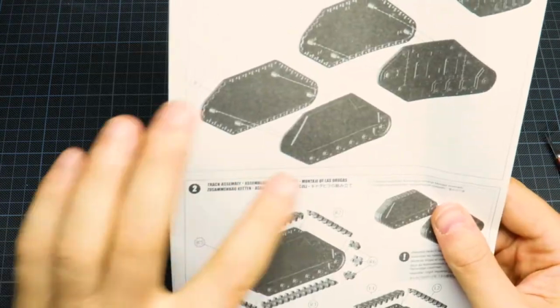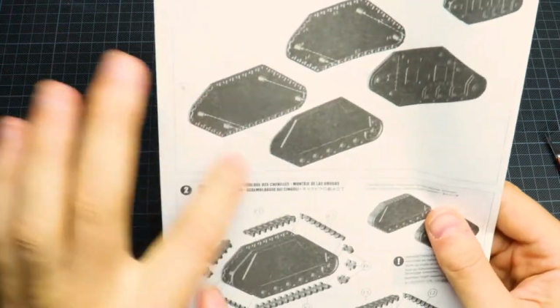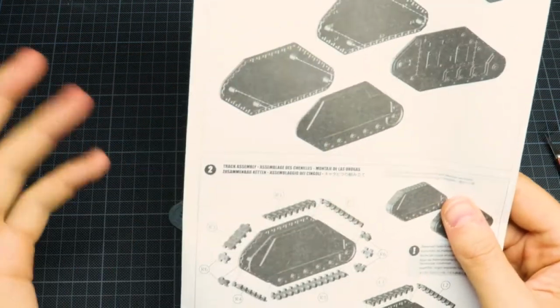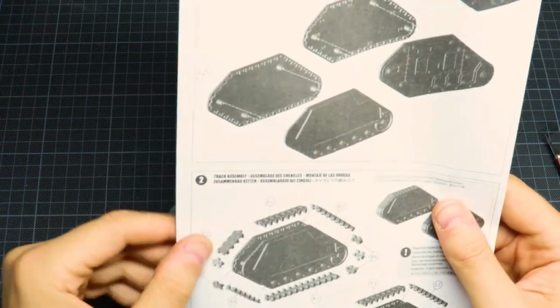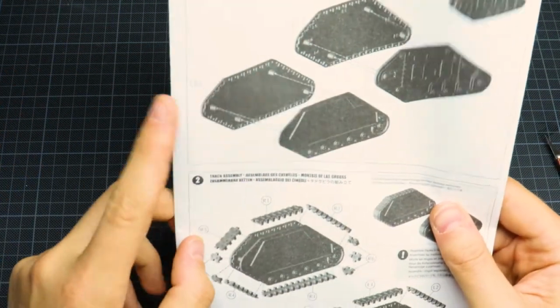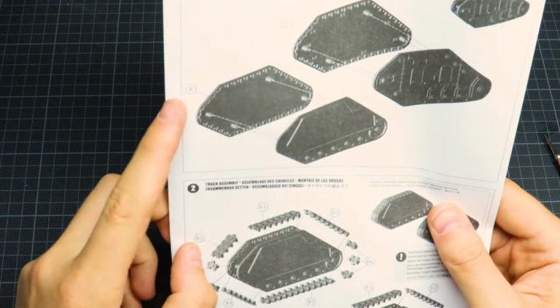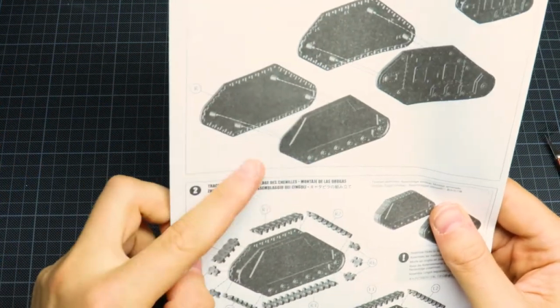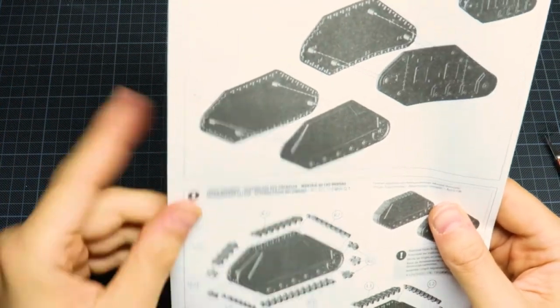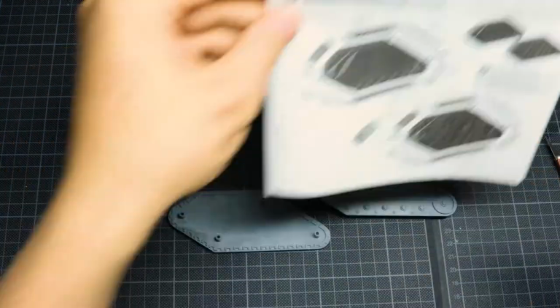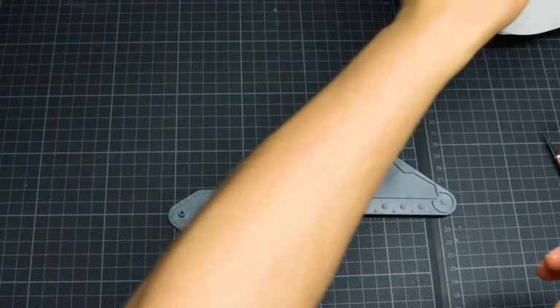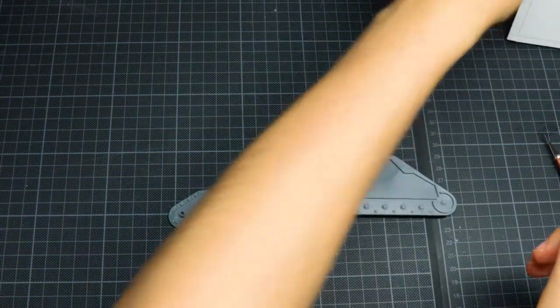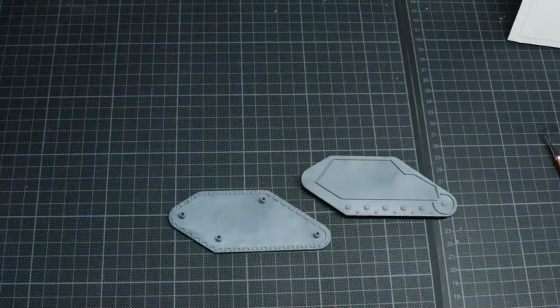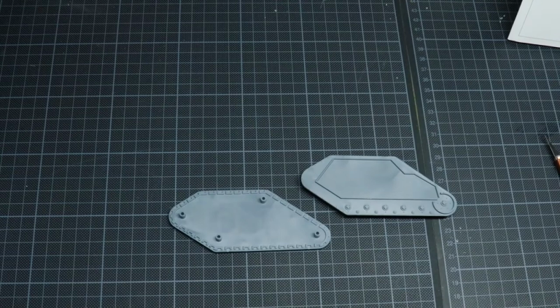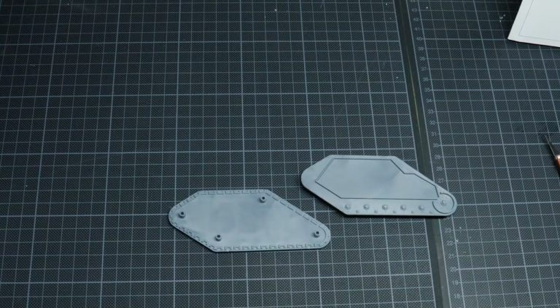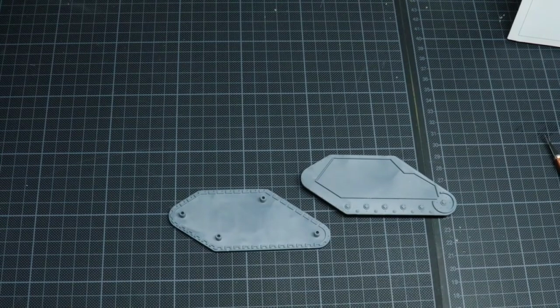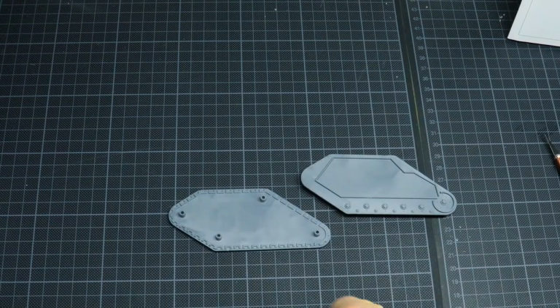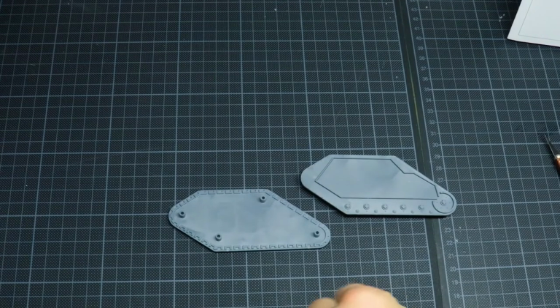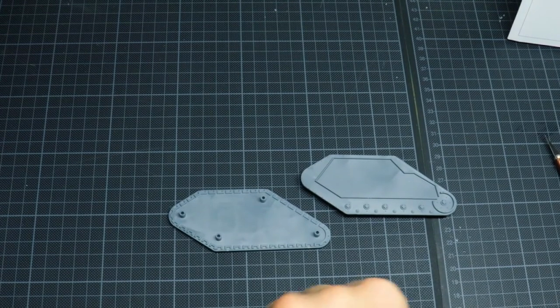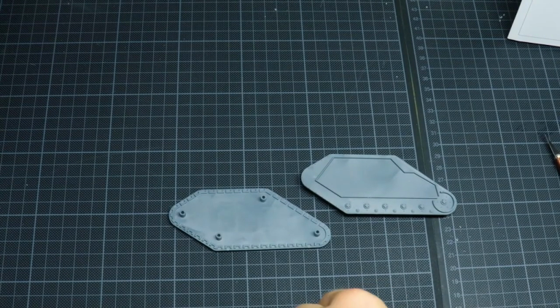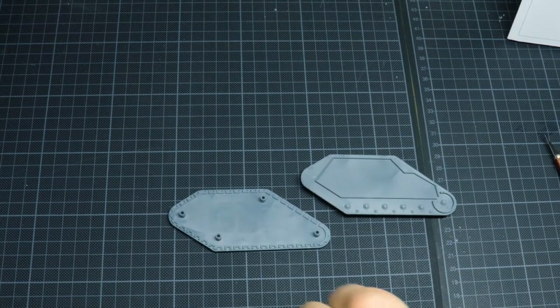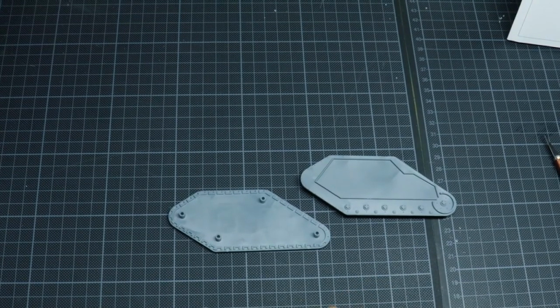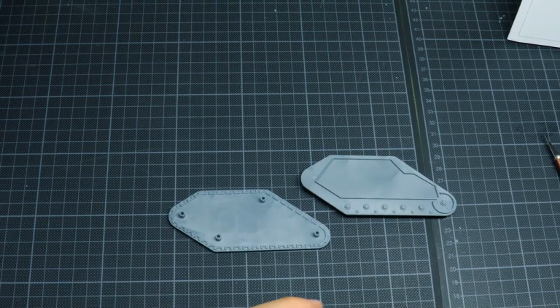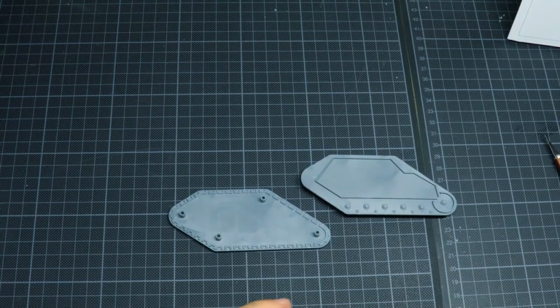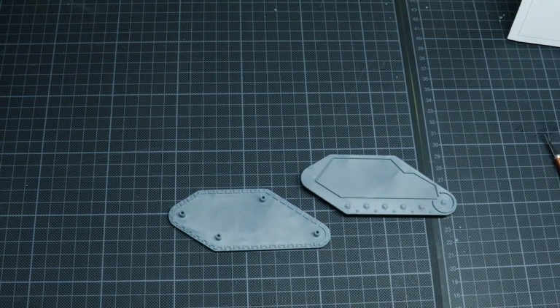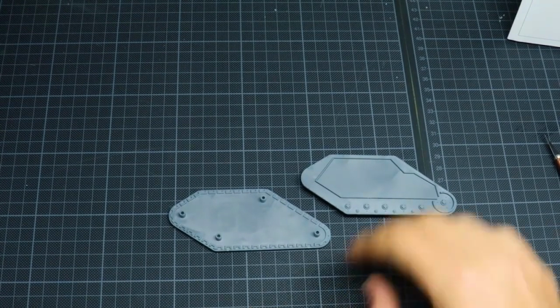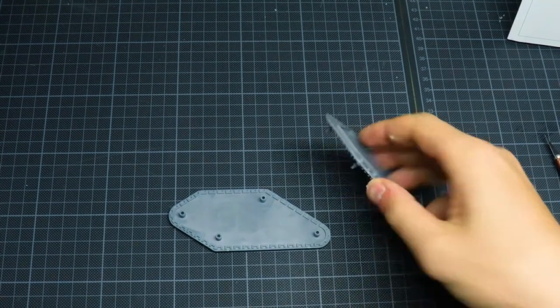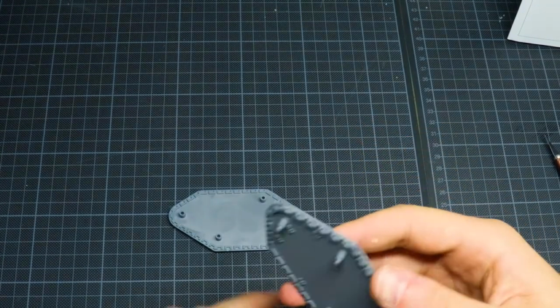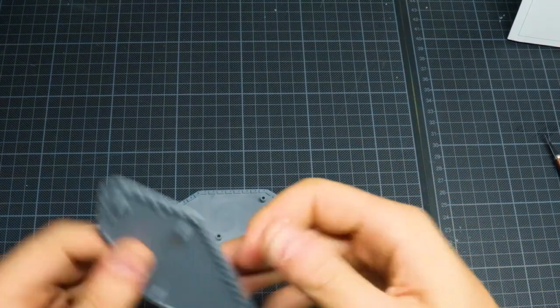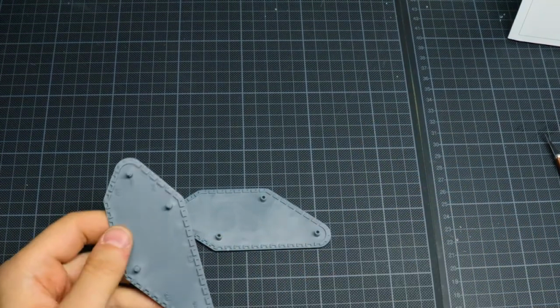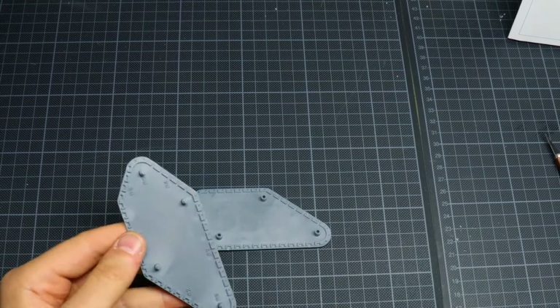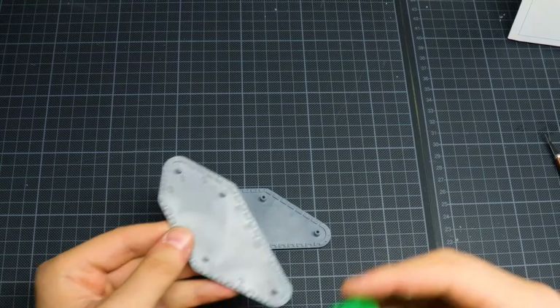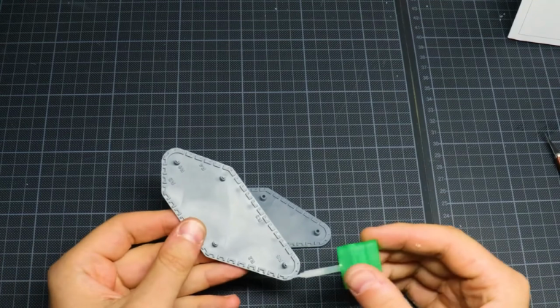Once the pieces are clean, just follow the instructions, take some plastic cement and glue them together. It's quite straightforward.